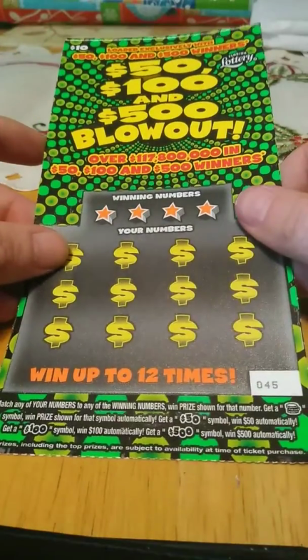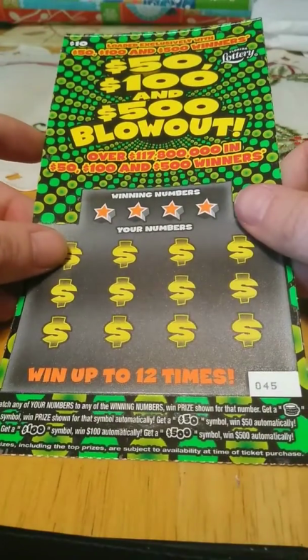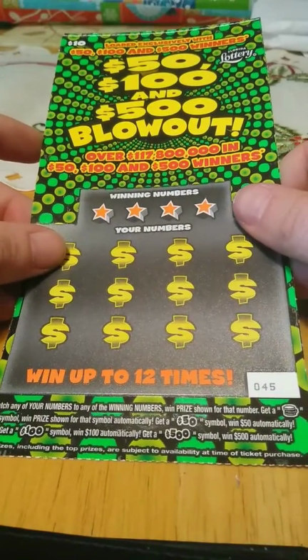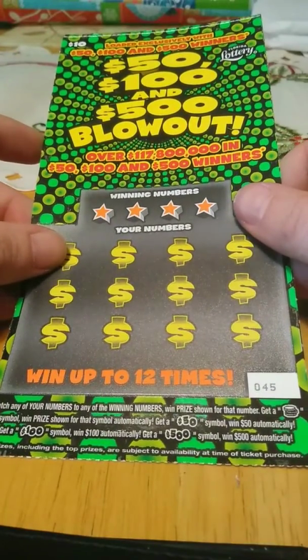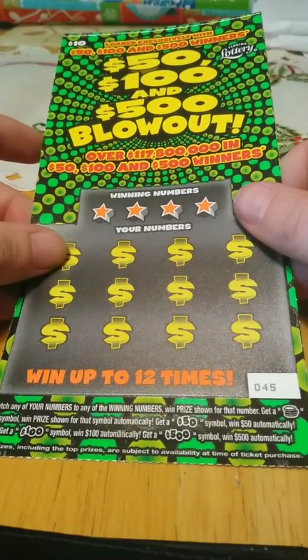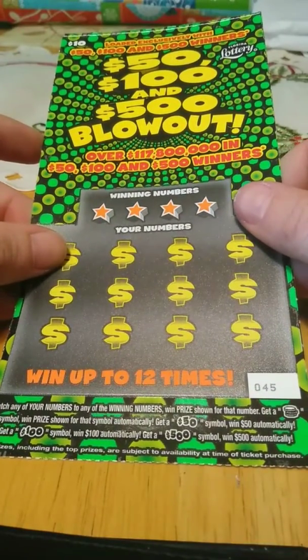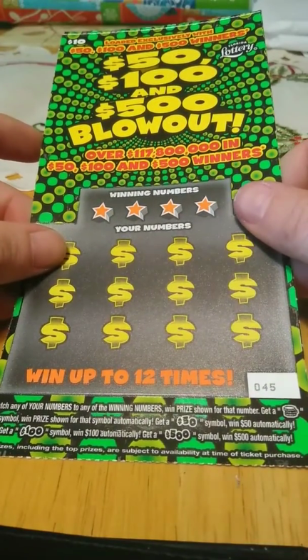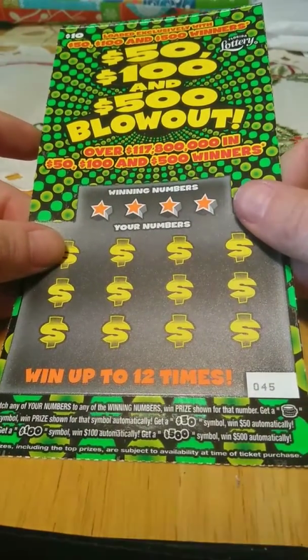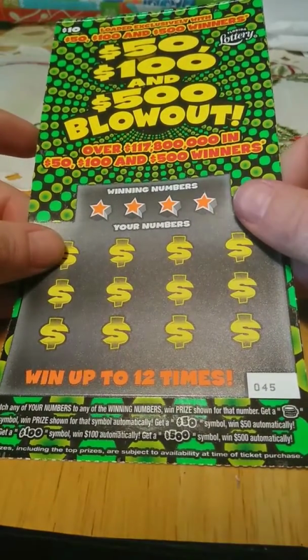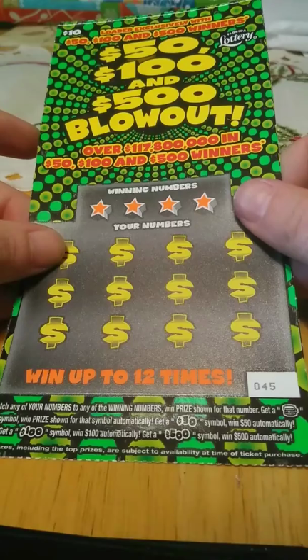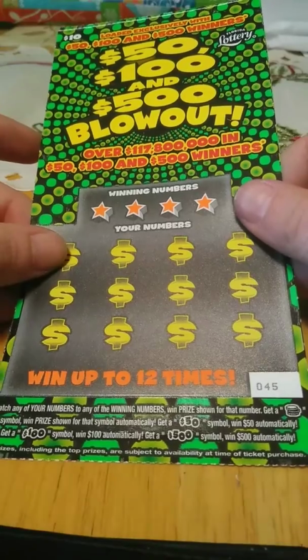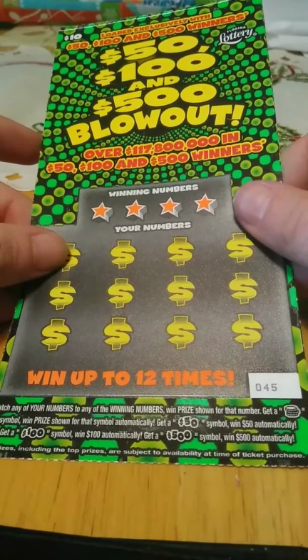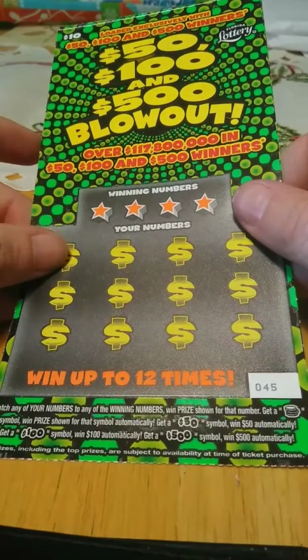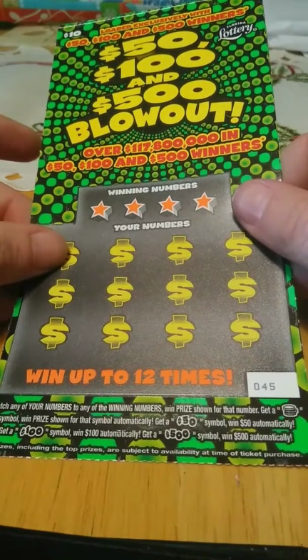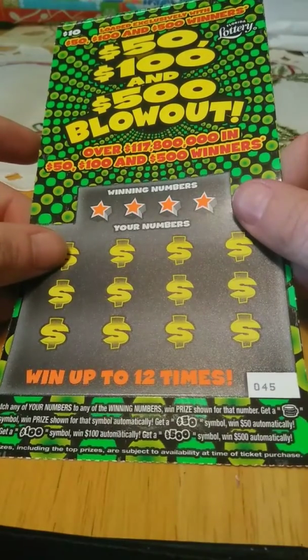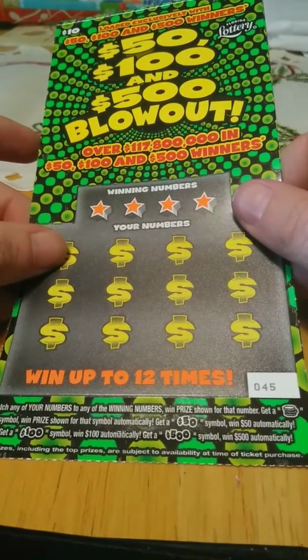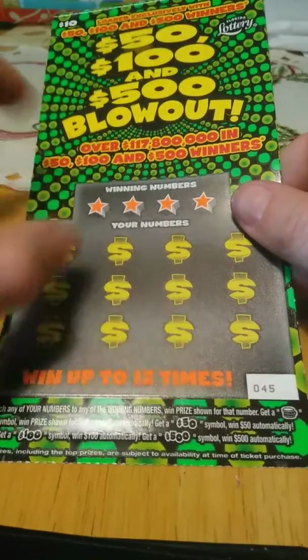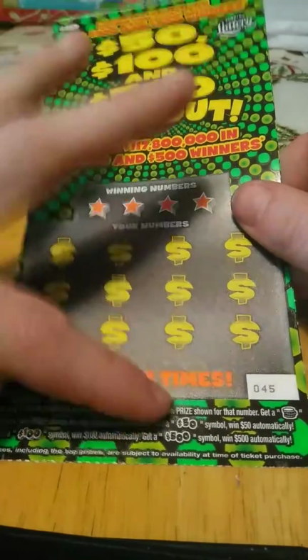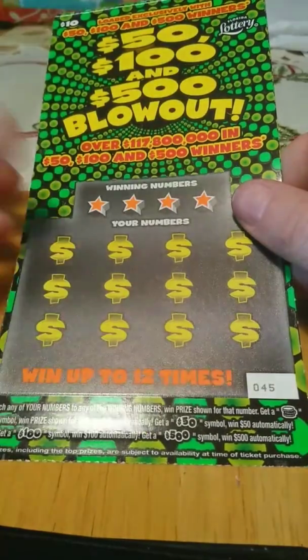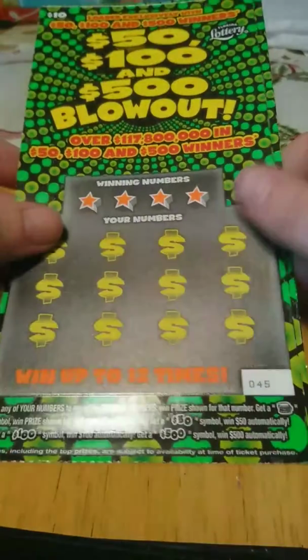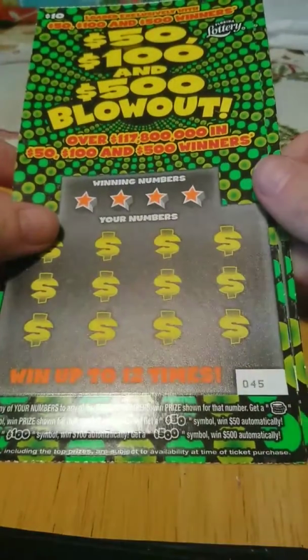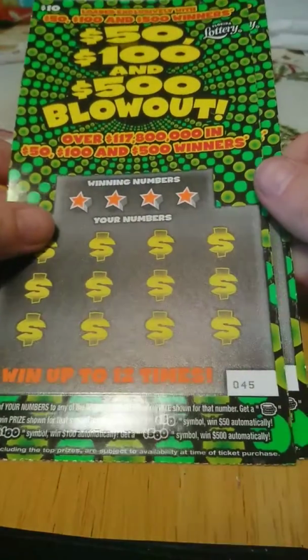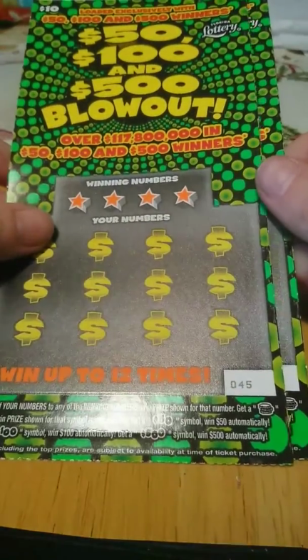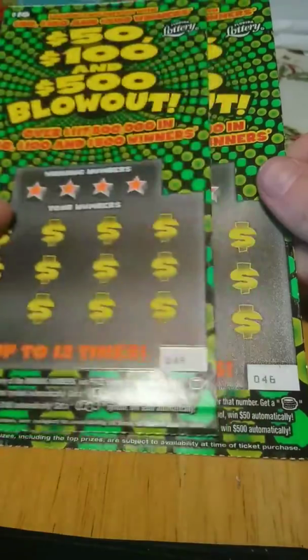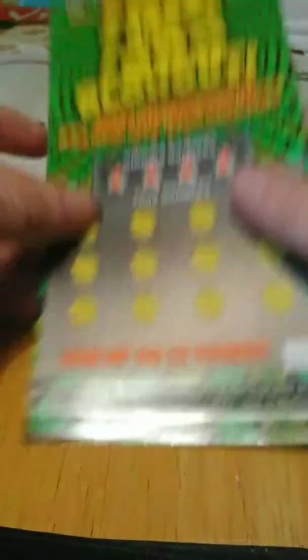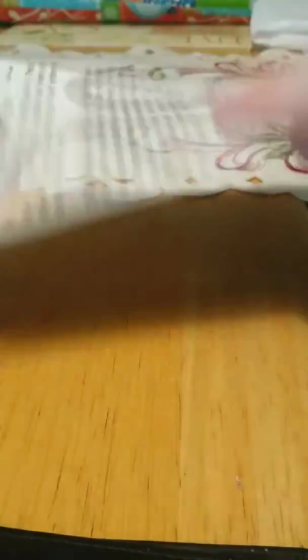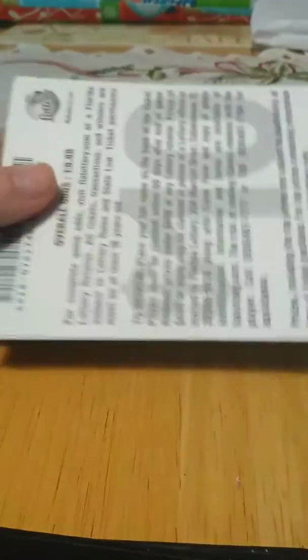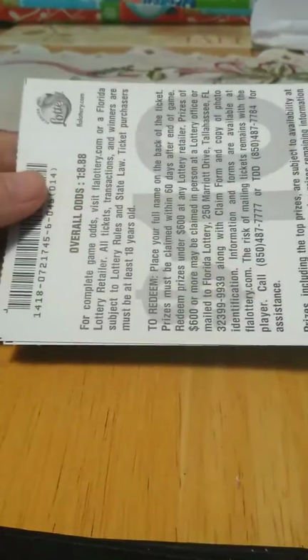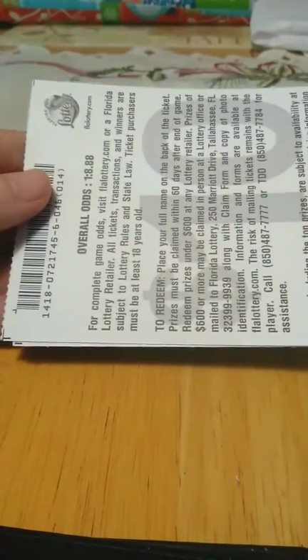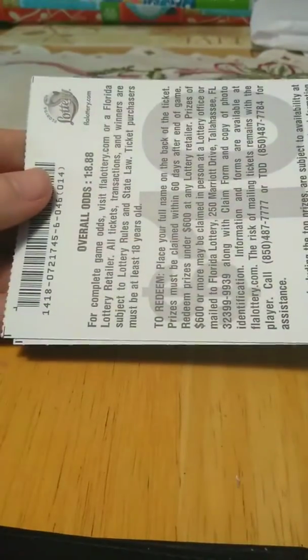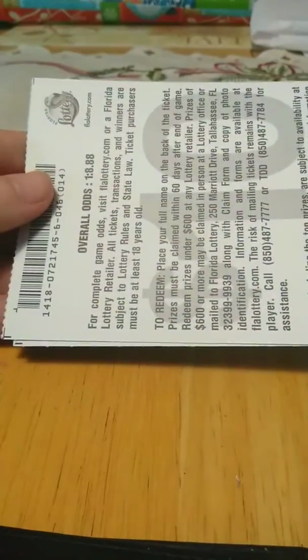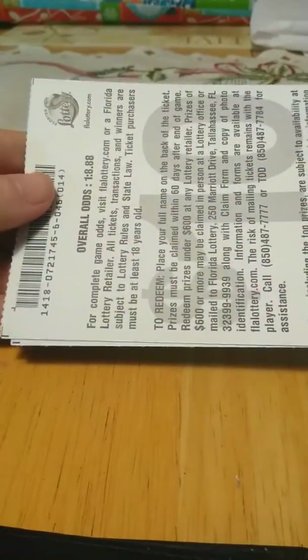It's a match number game — win the prize shown, get a stack of coins, win the prize shown. 50 gets you 50, 100 gets you 100, 500 — which I want to search for — for that 500. Ticket 45 and 46, odds on this game 1 in 8.88.